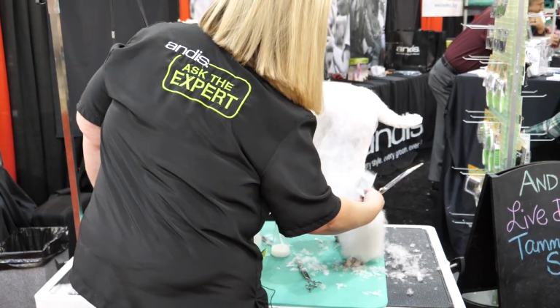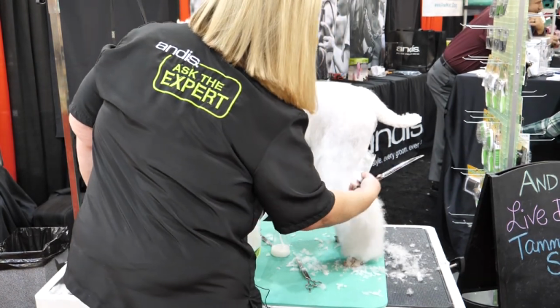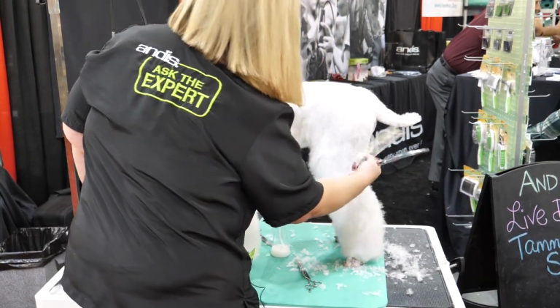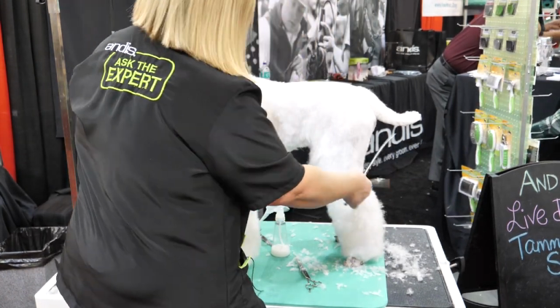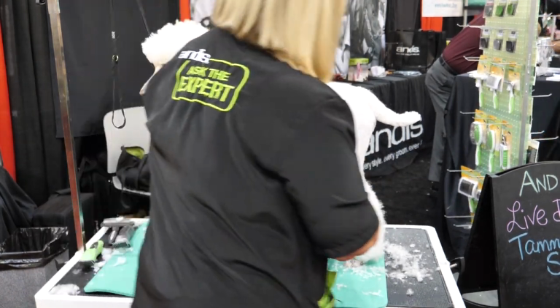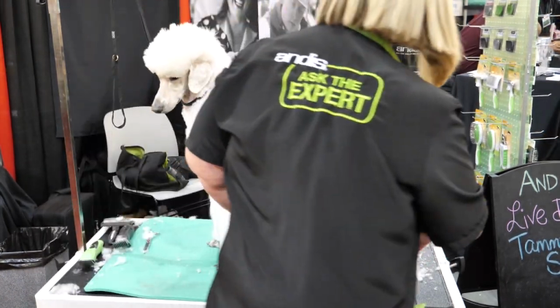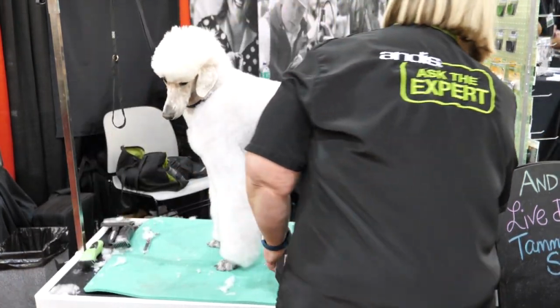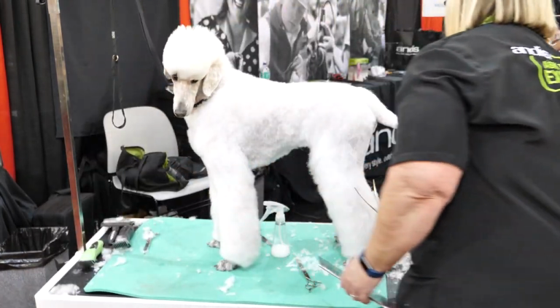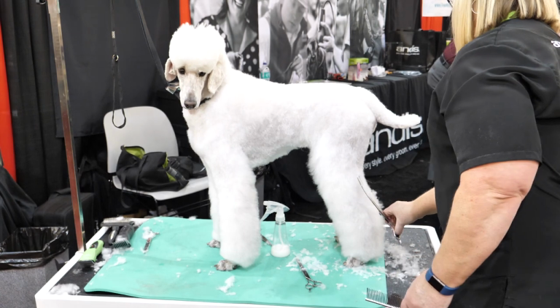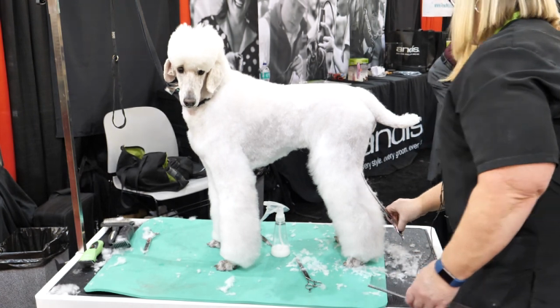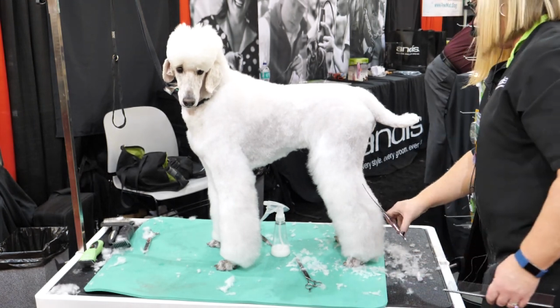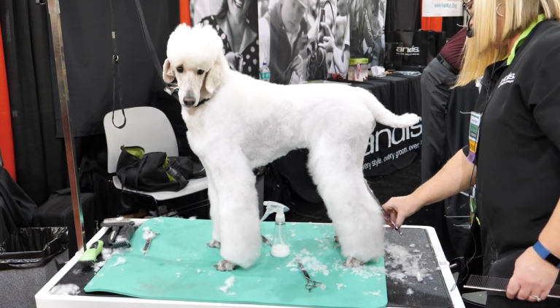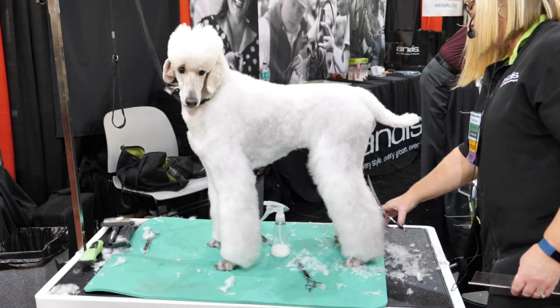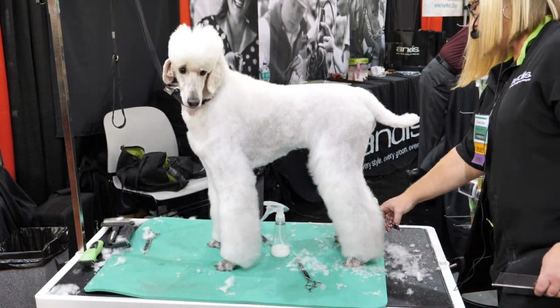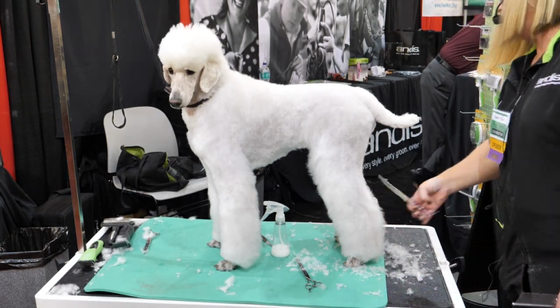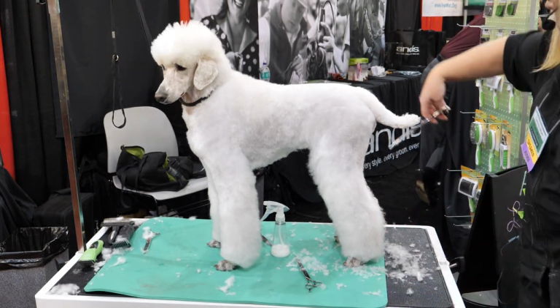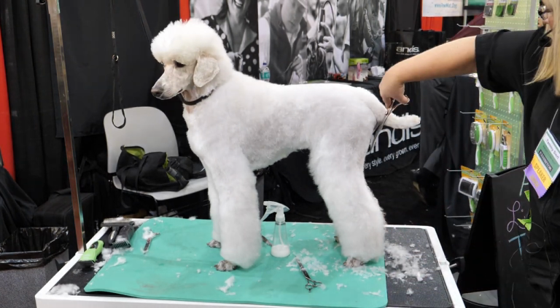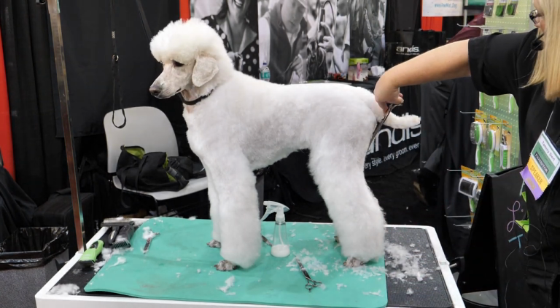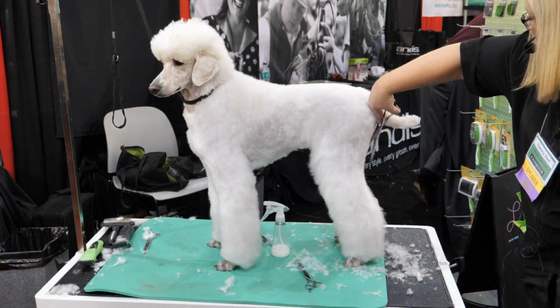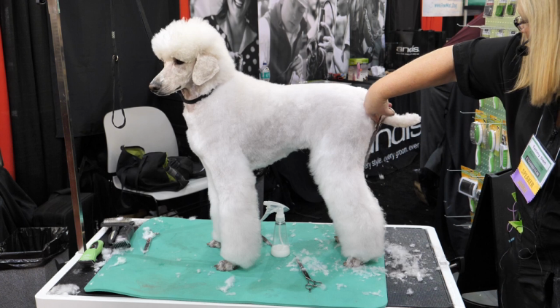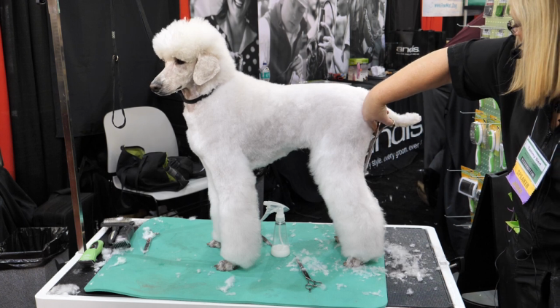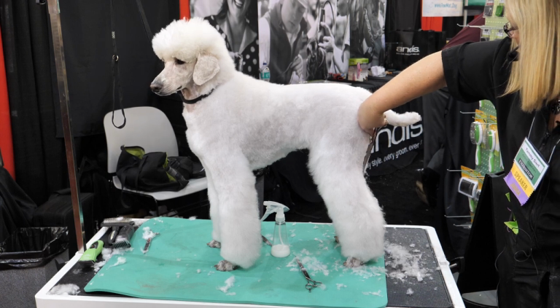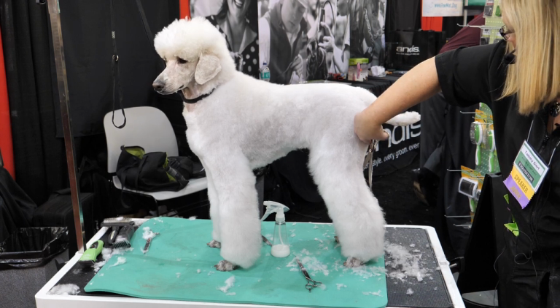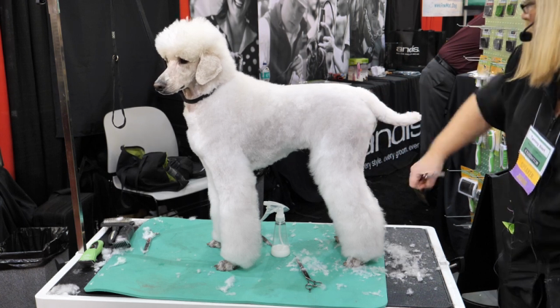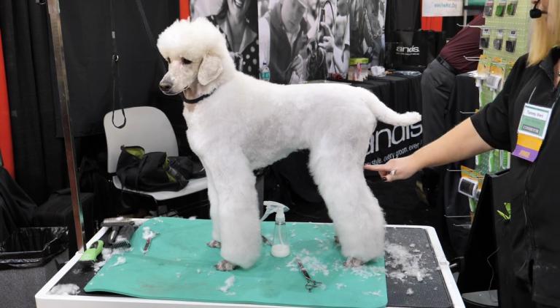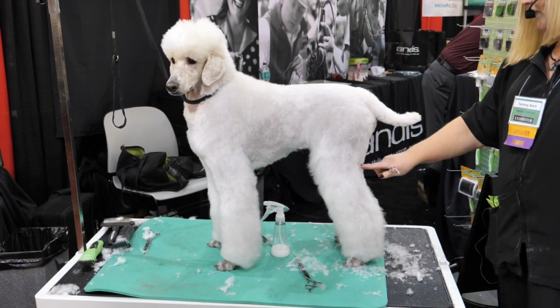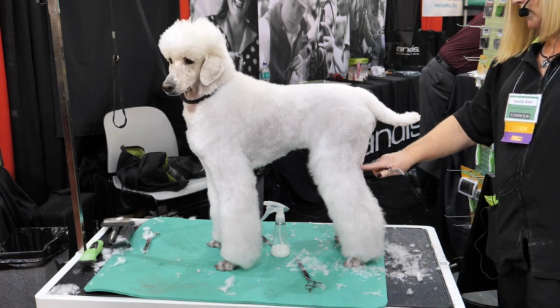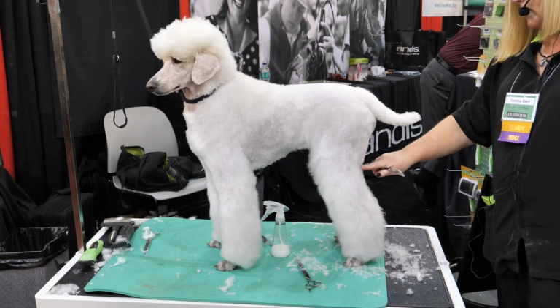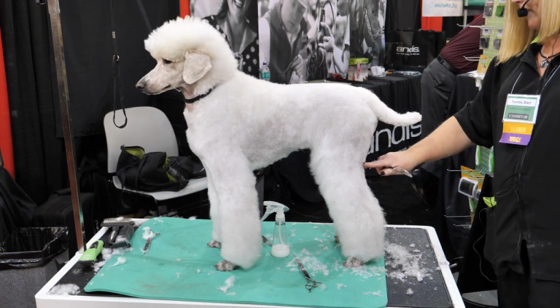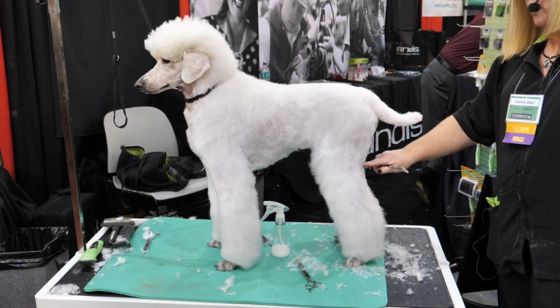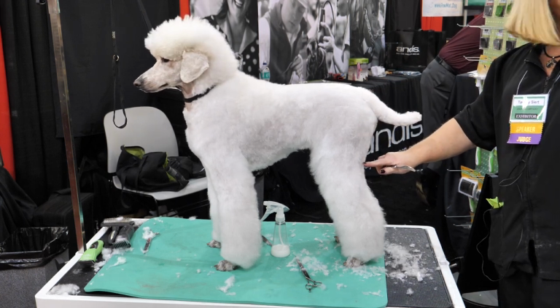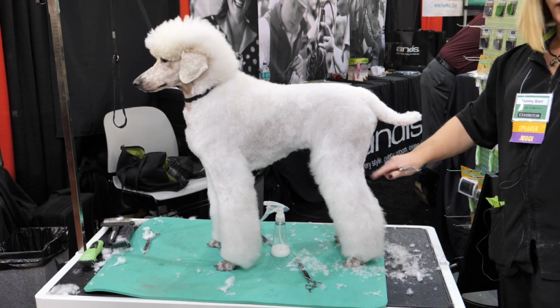I even think this can be a little bit shorter. If you felt this, it's probably as short as like a 4F blade.